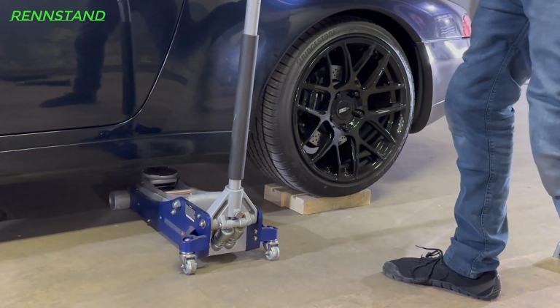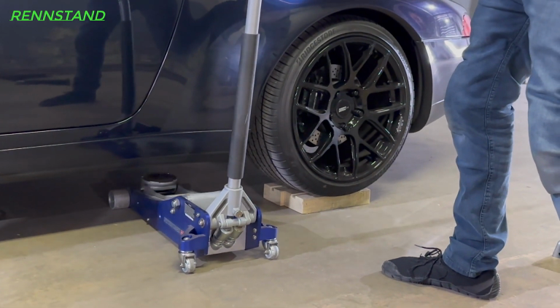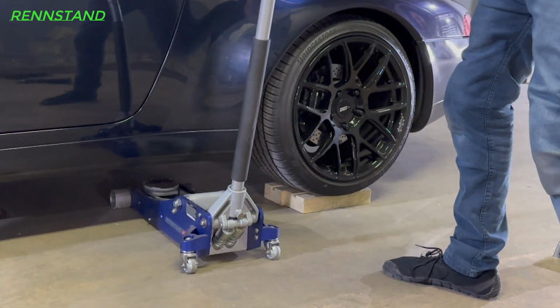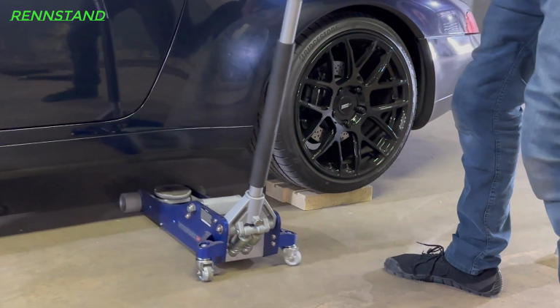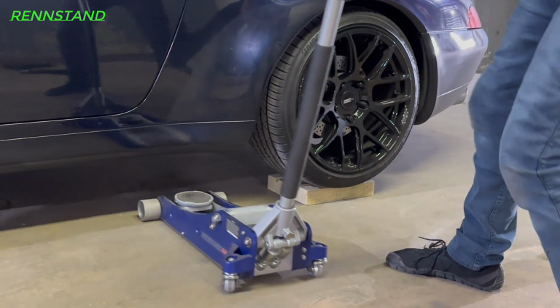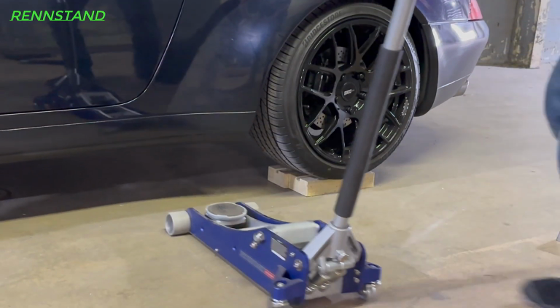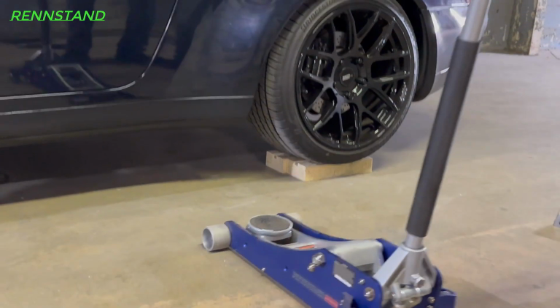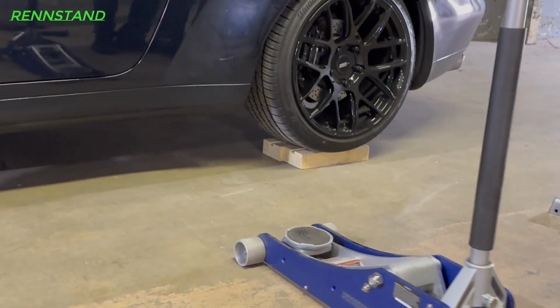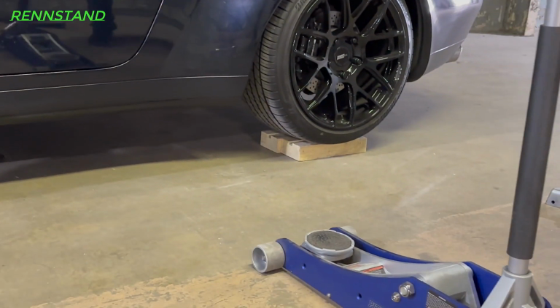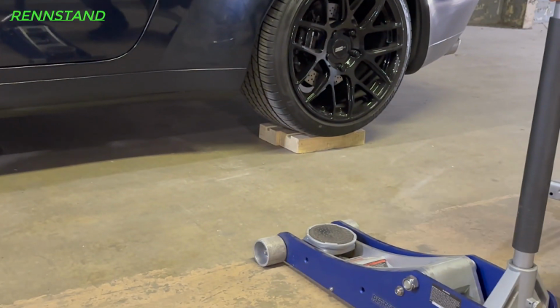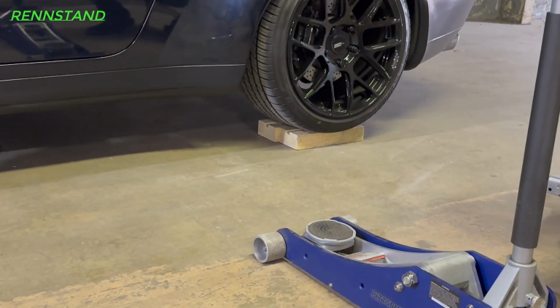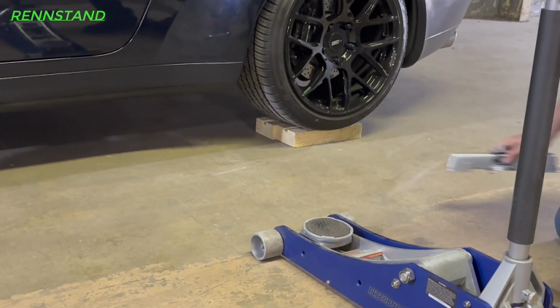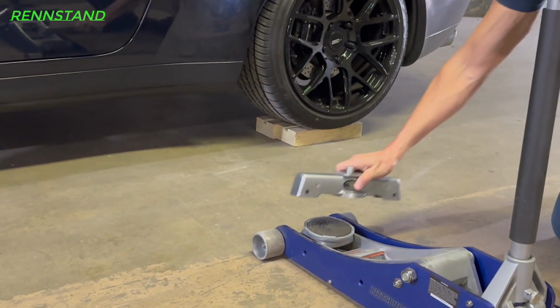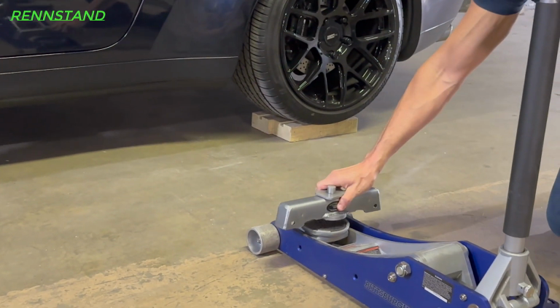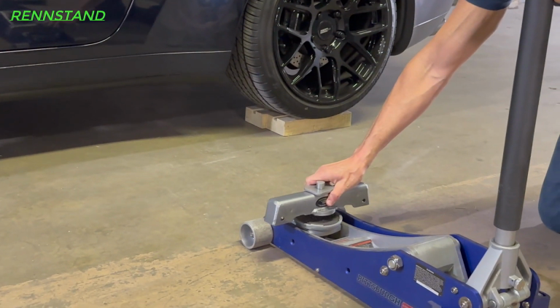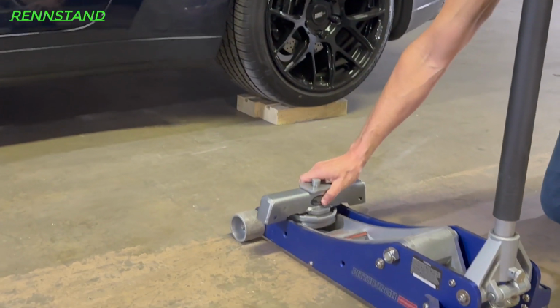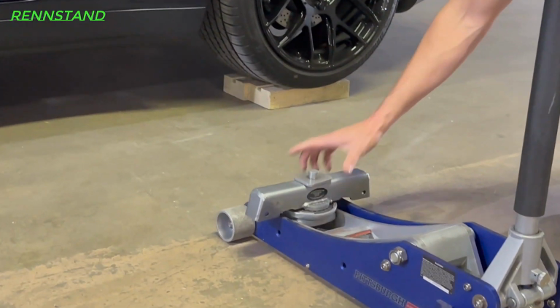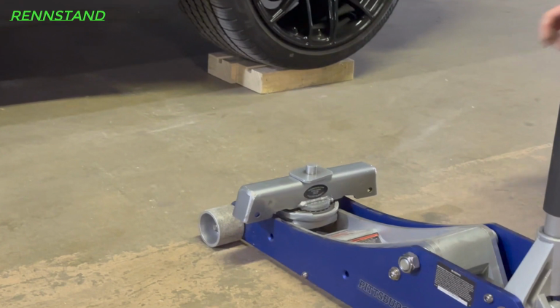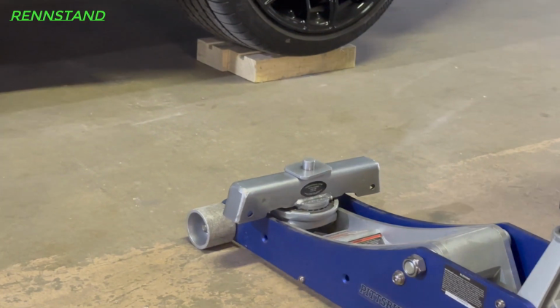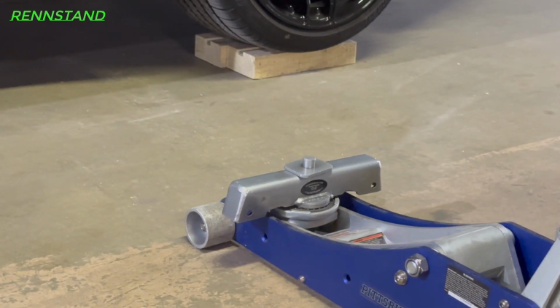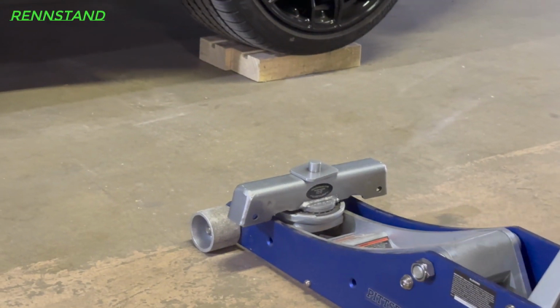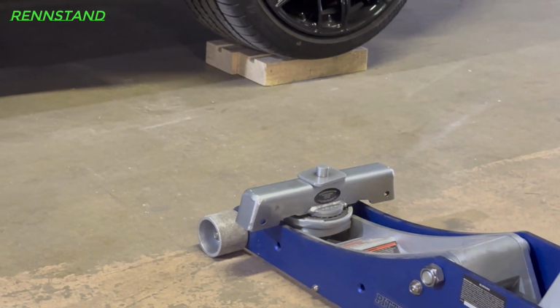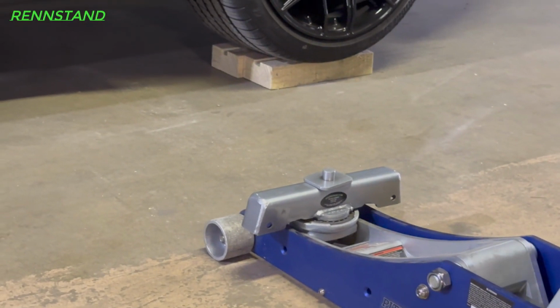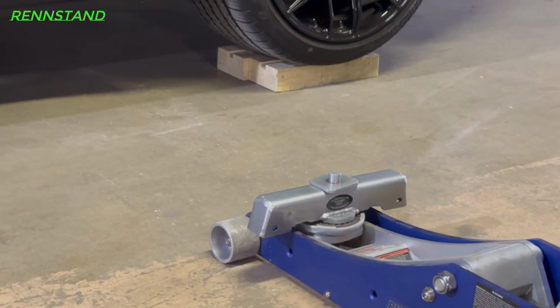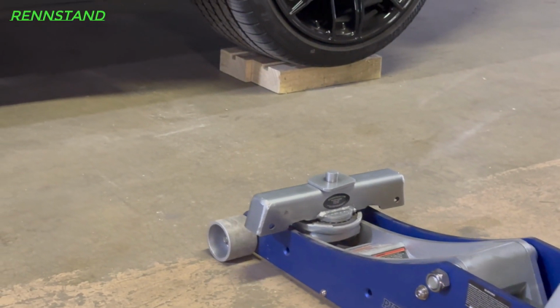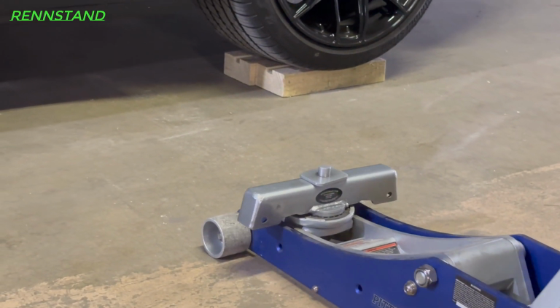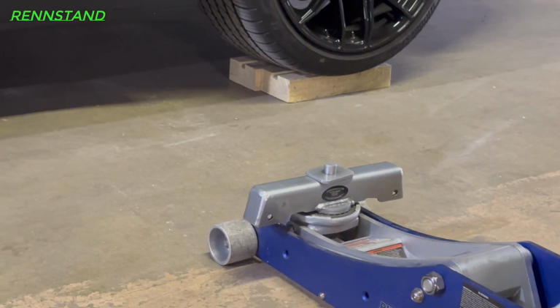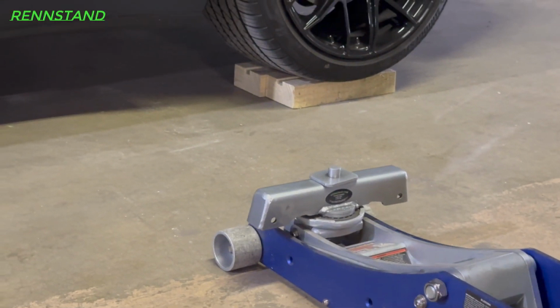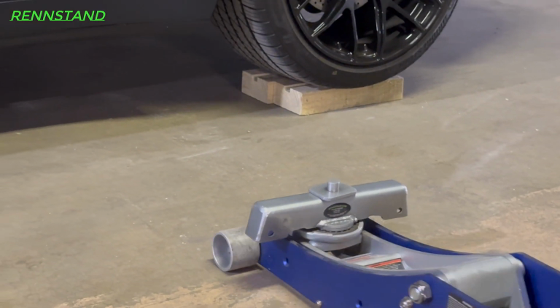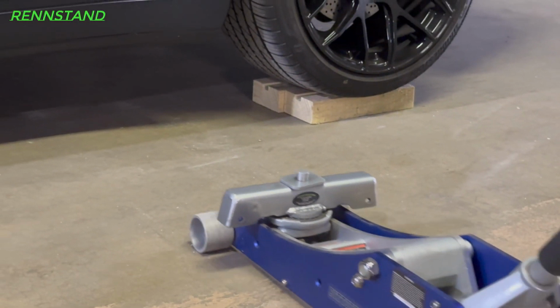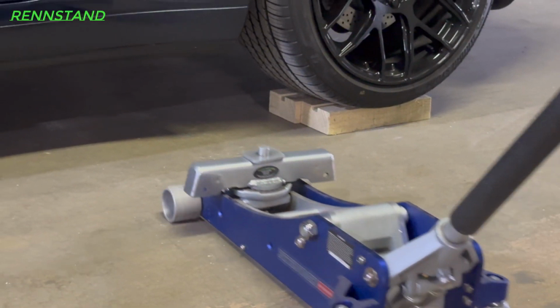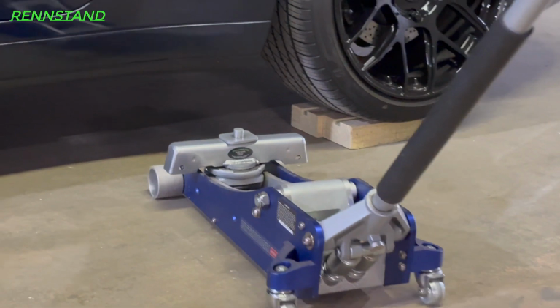Lower the car, remove the jack, put the rent stand center section back on the jack saddle, slide the jack back under the car, and align the rent stand's jack pad with your car's jacking point.